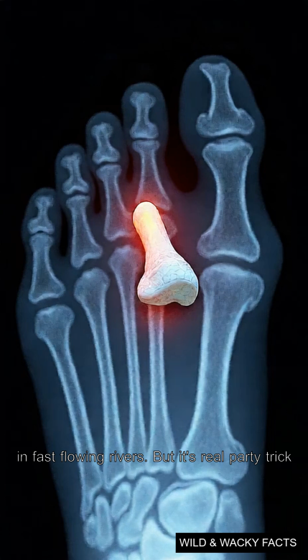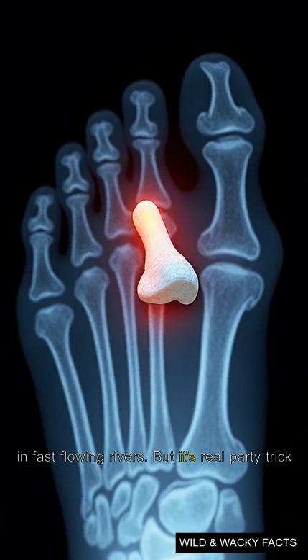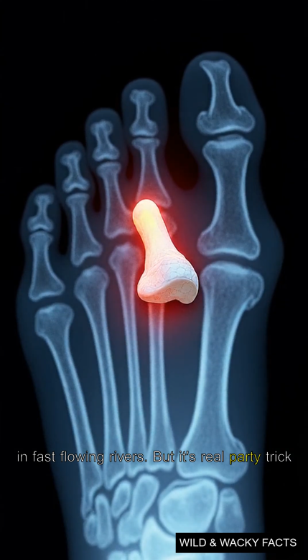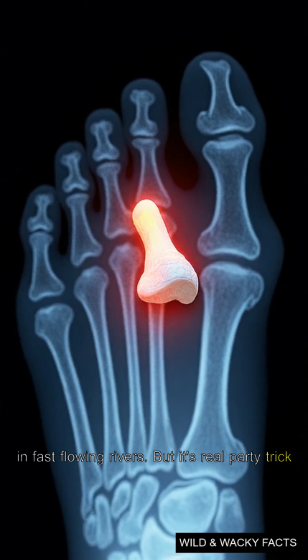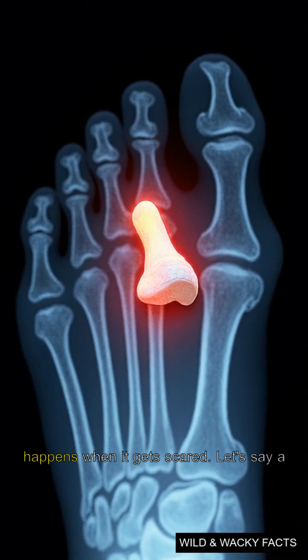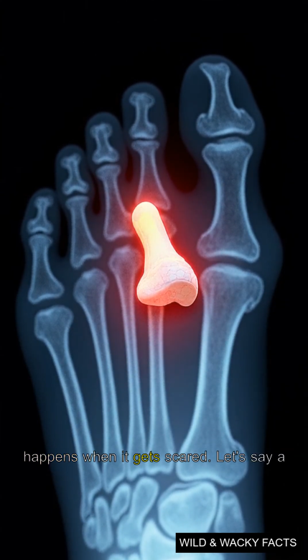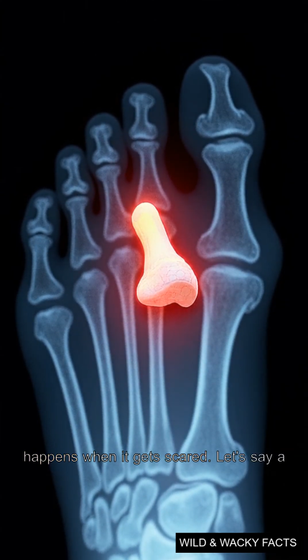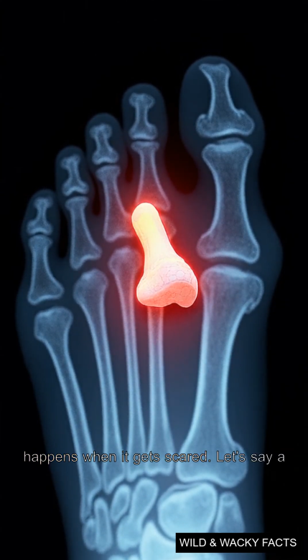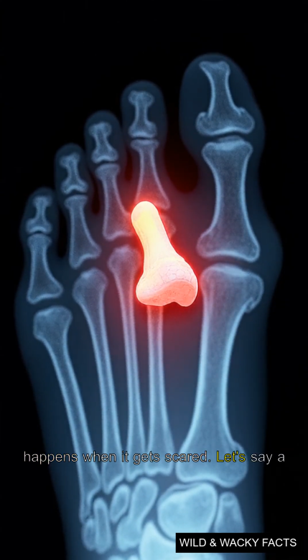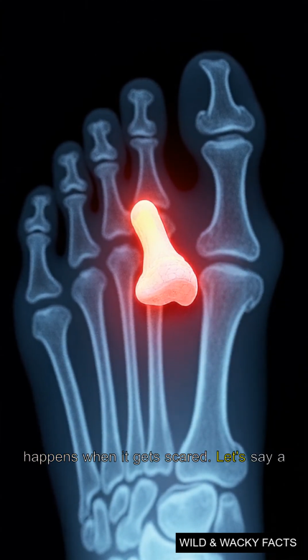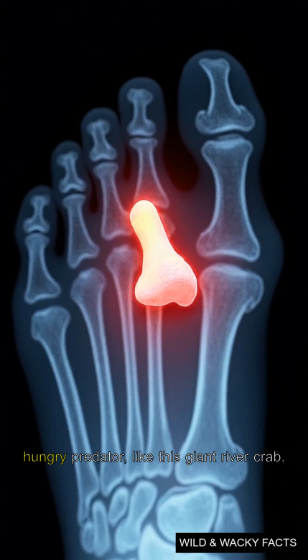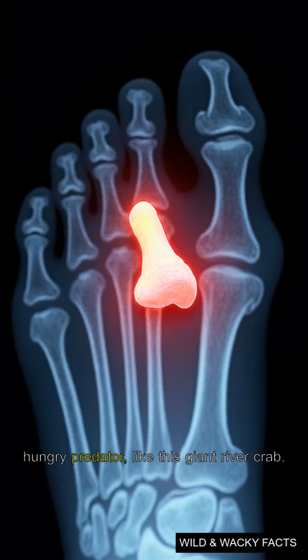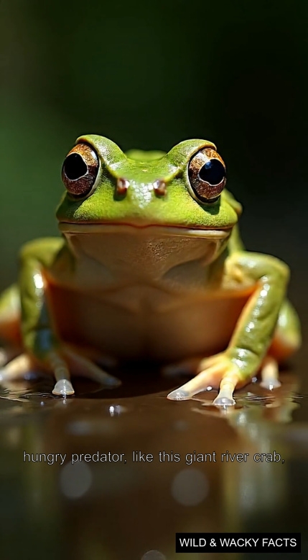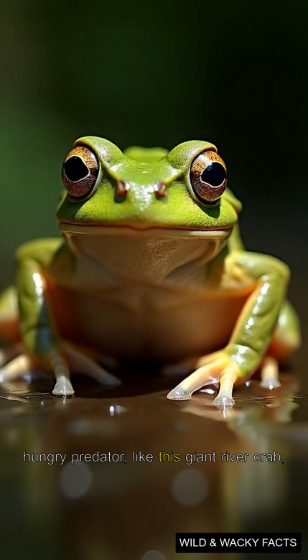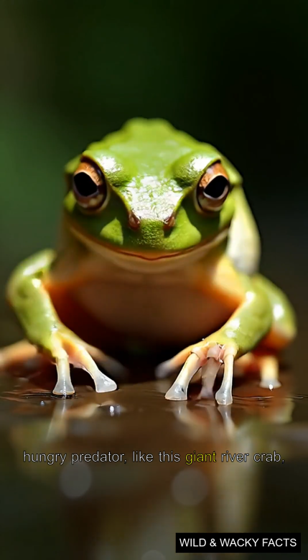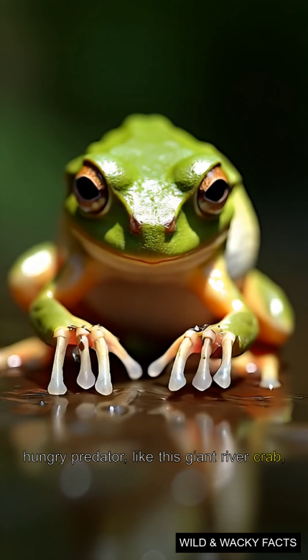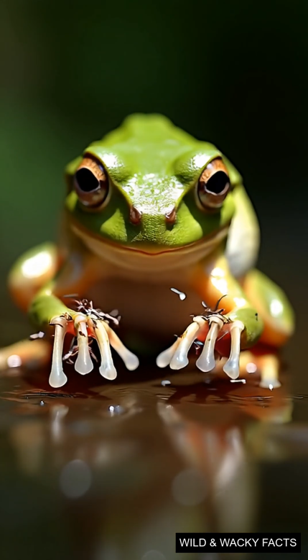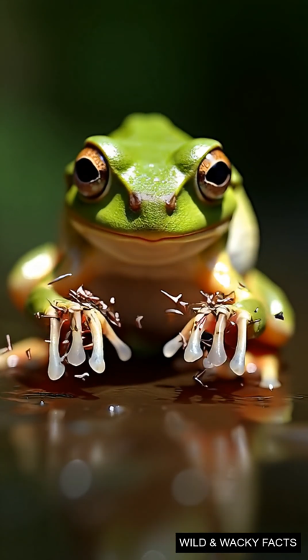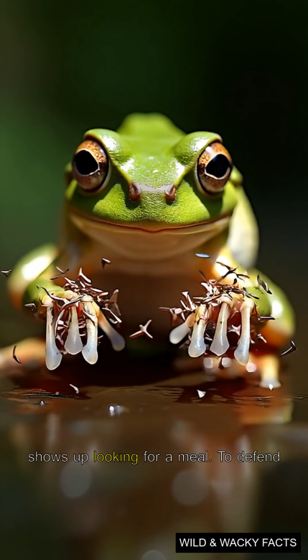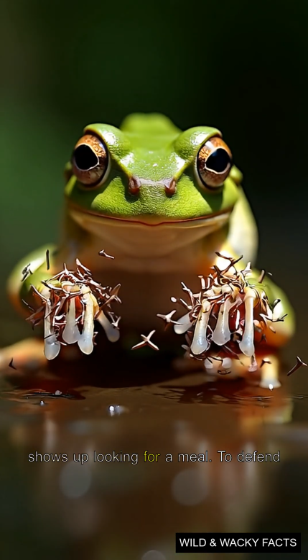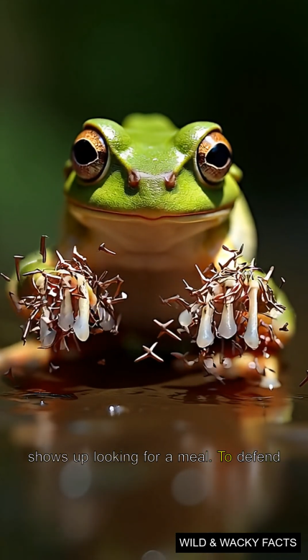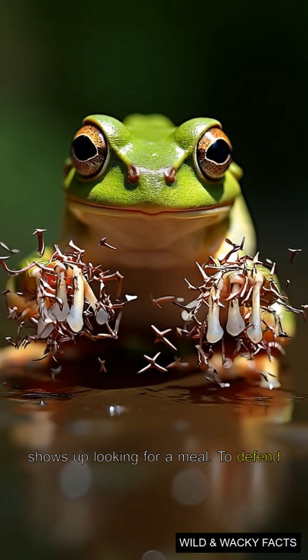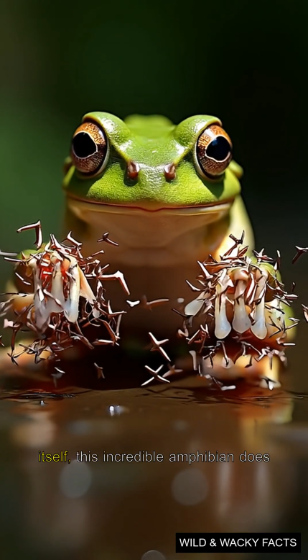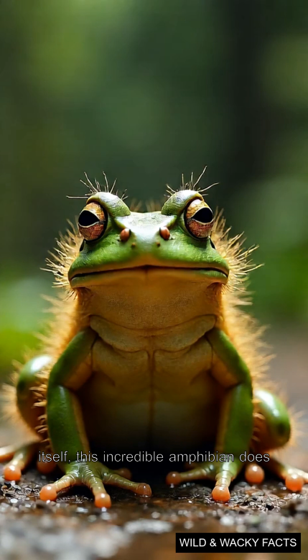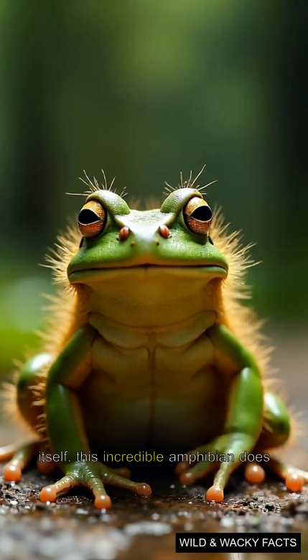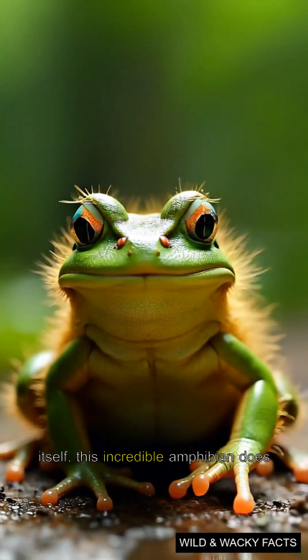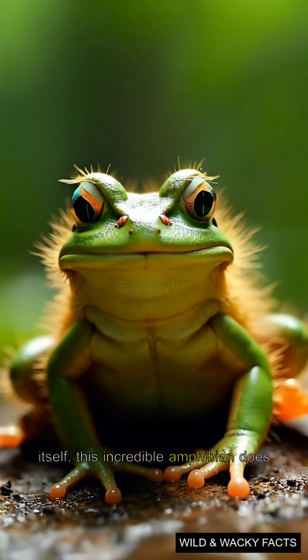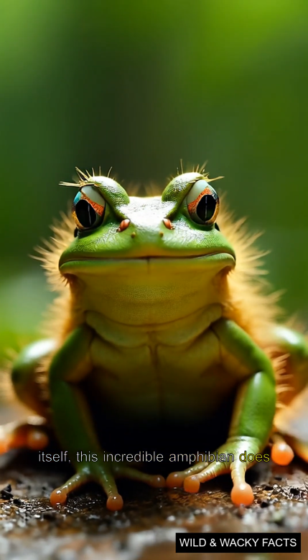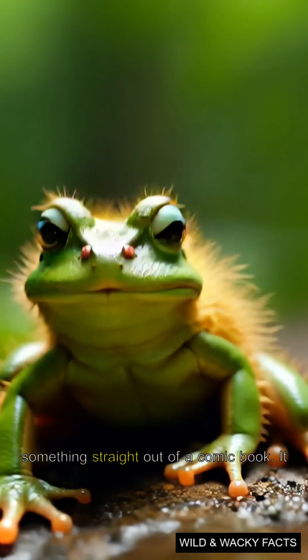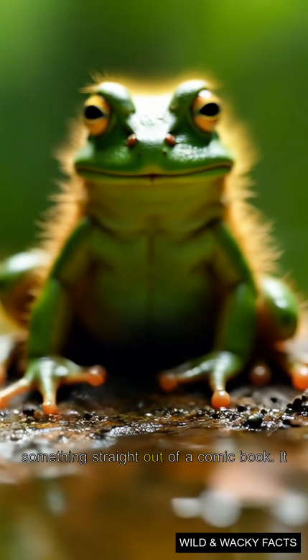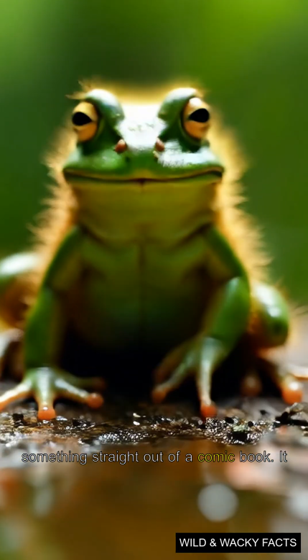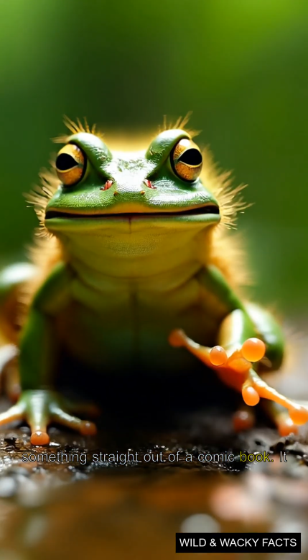But its real party trick happens when it gets scared. Let's say a hungry predator, like this giant river crab, shows up looking for a meal. To defend itself, this incredible amphibian does something straight out of a comic book.